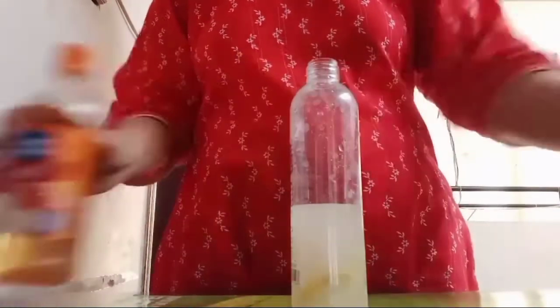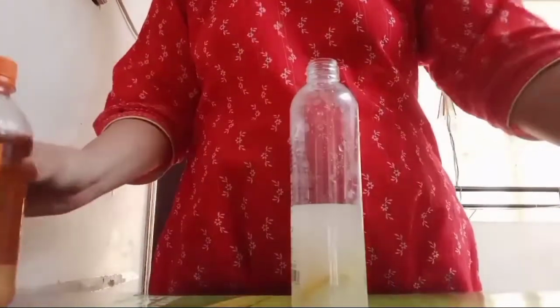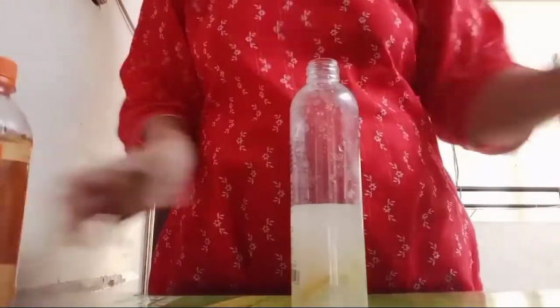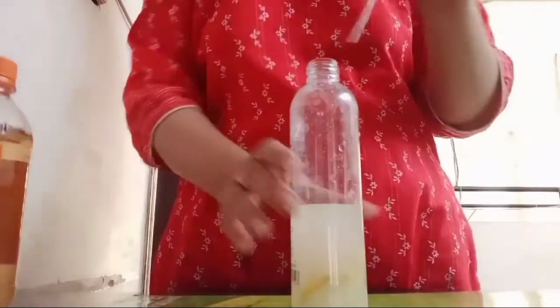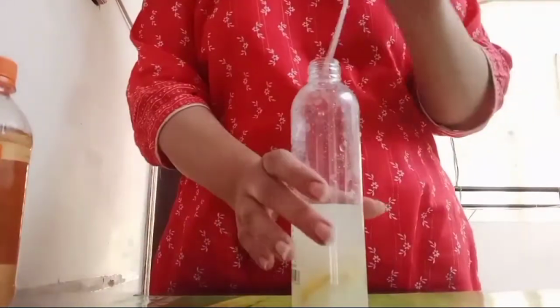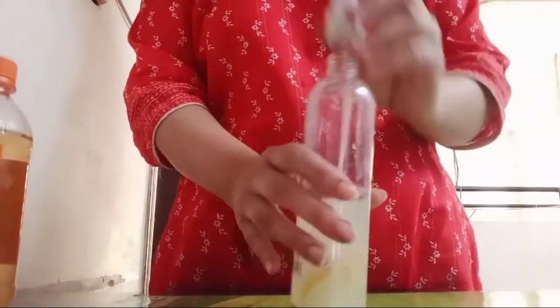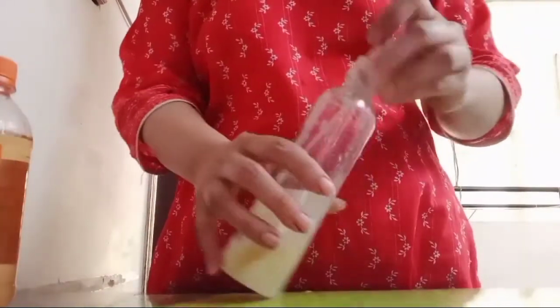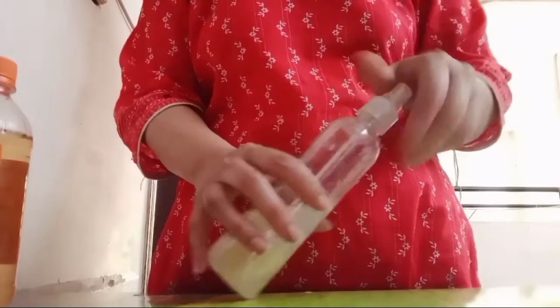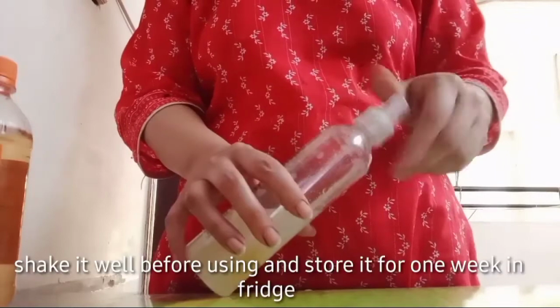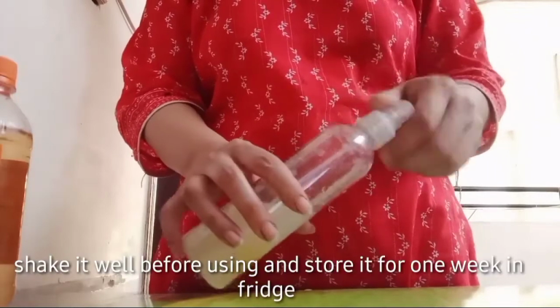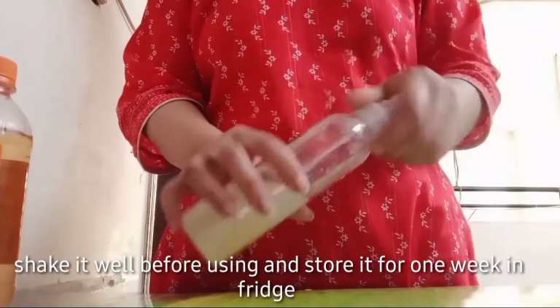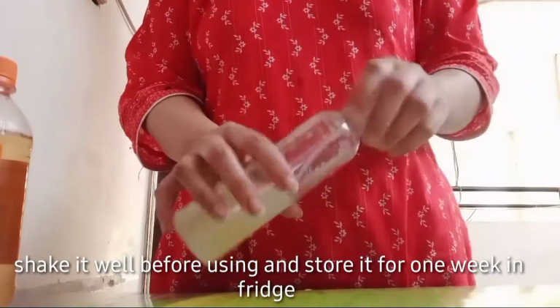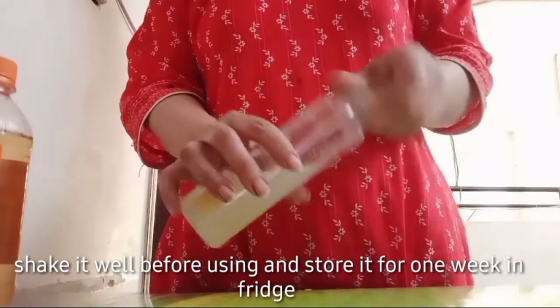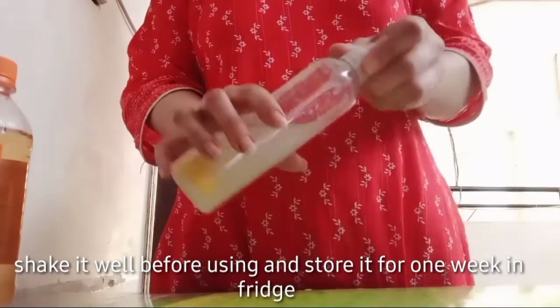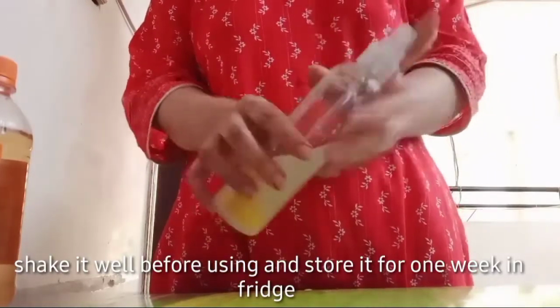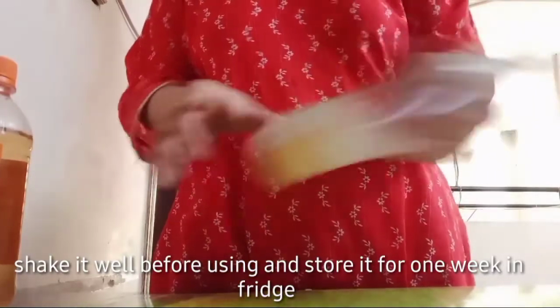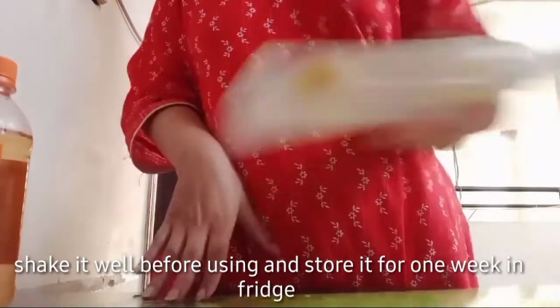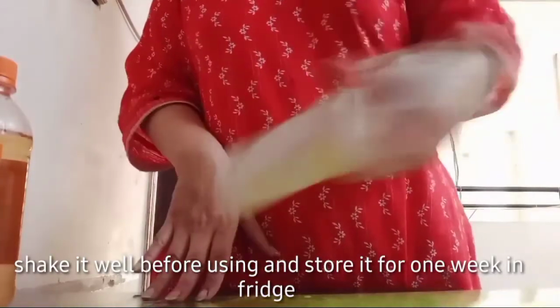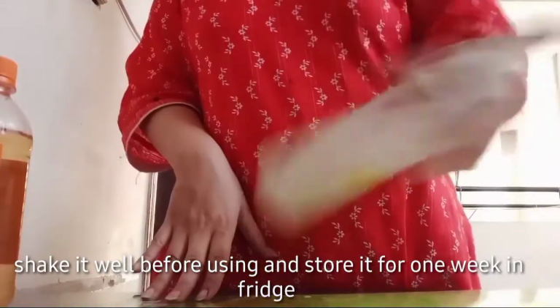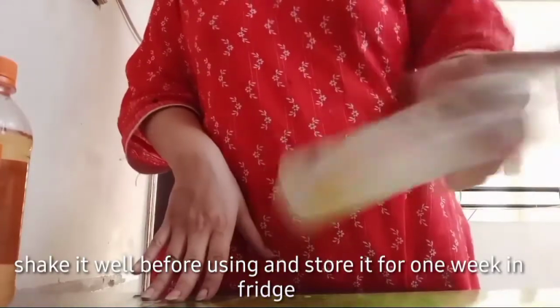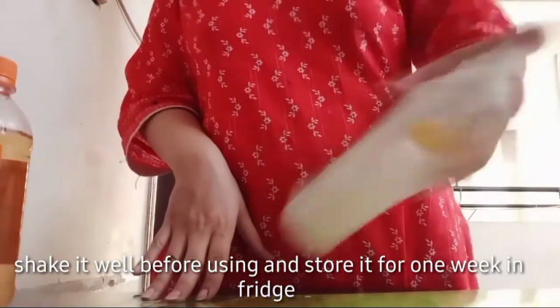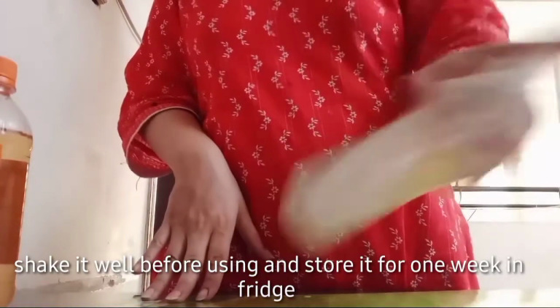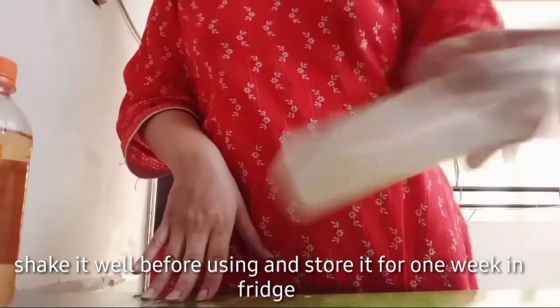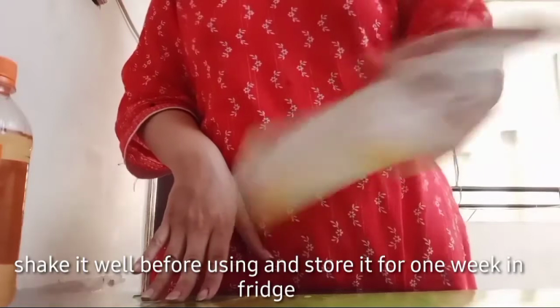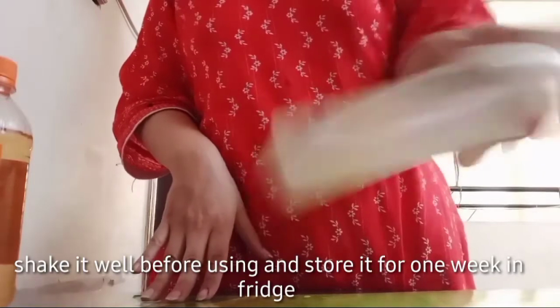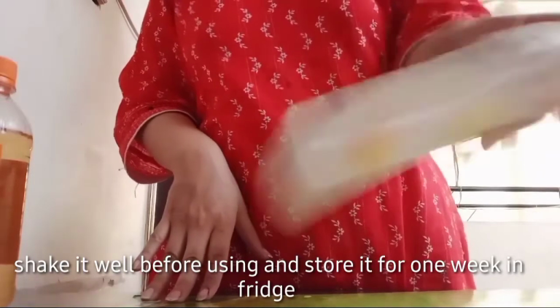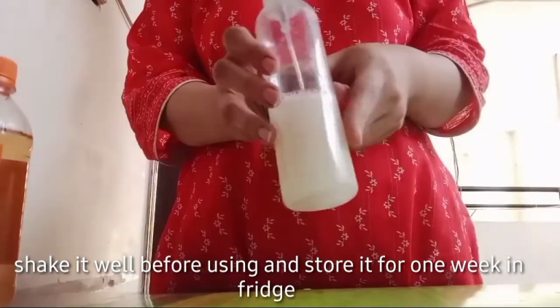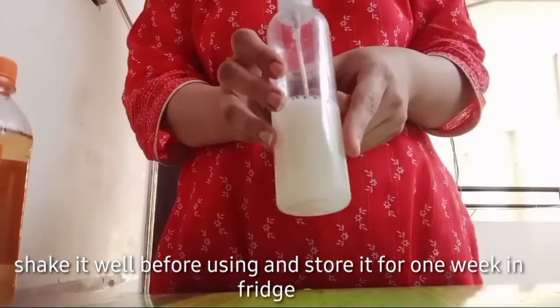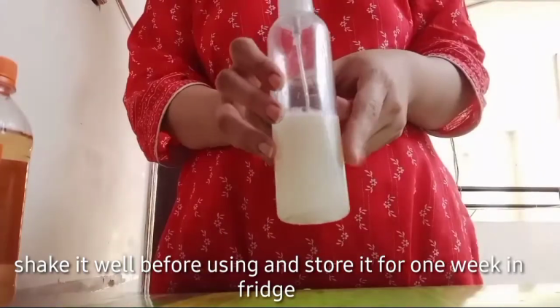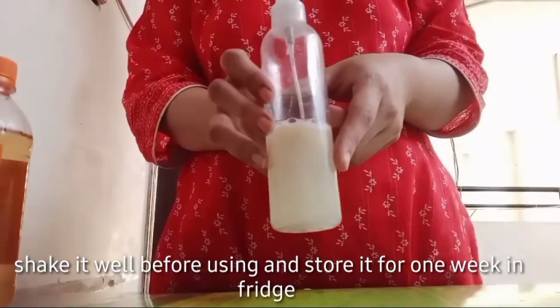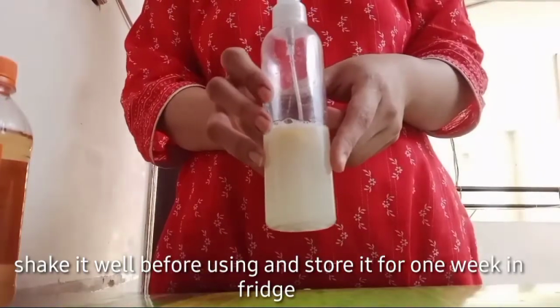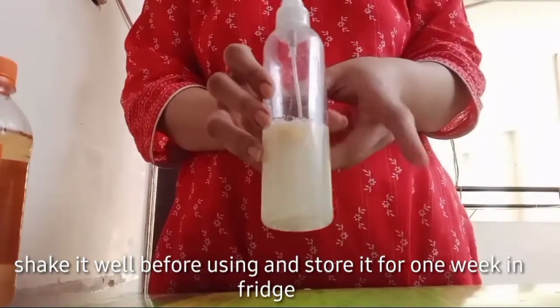Finally, our face toner is ready. Before applying it, you have to shake it well. You can store it in the refrigerator for up to a week.